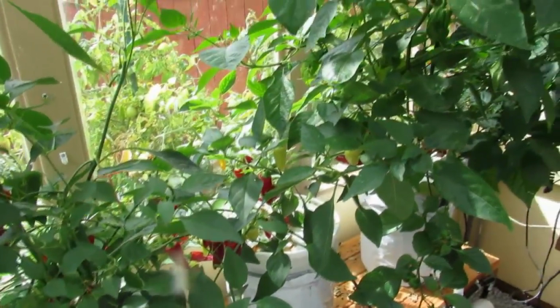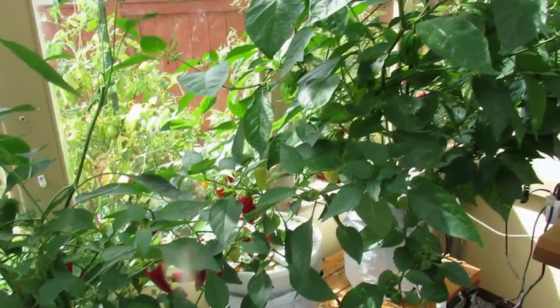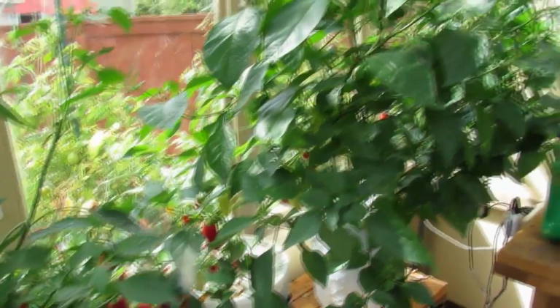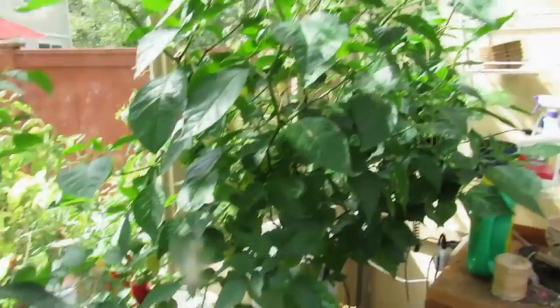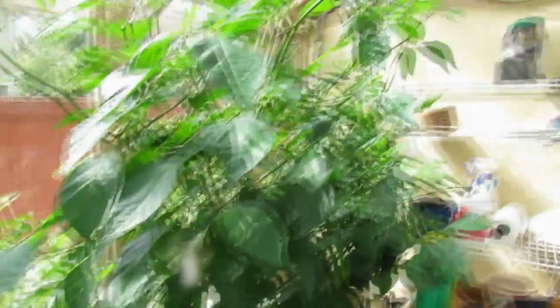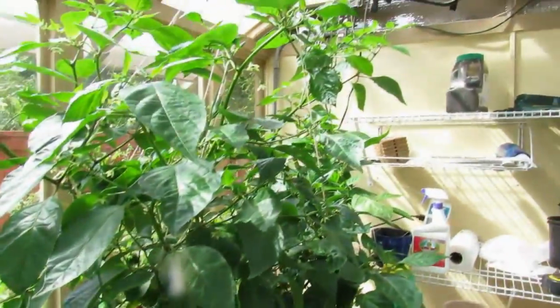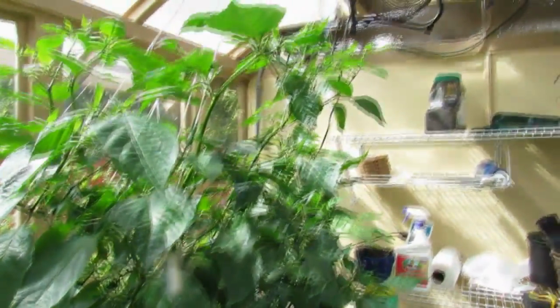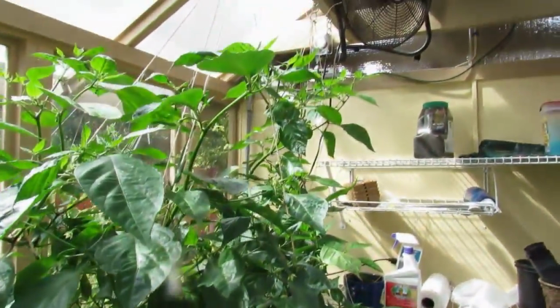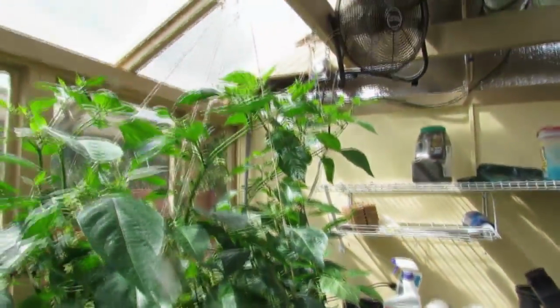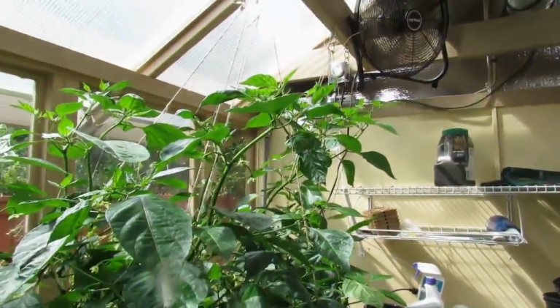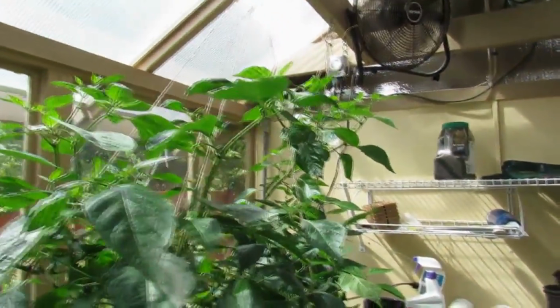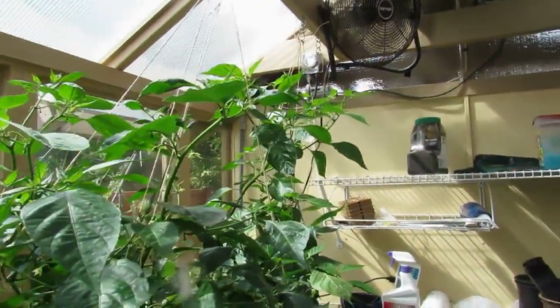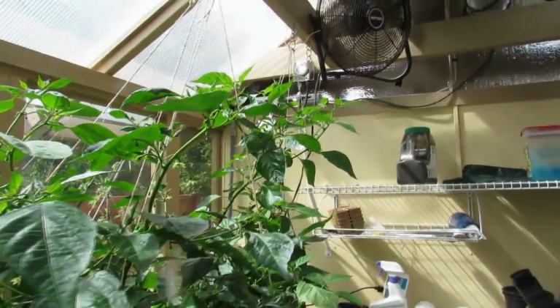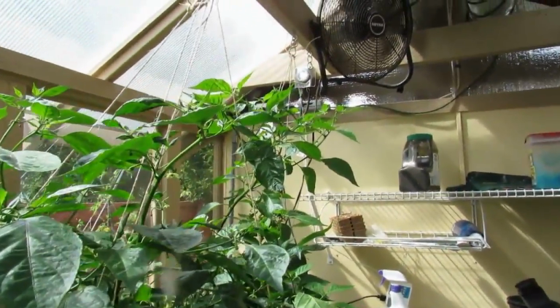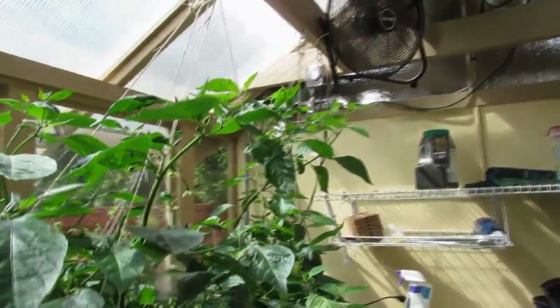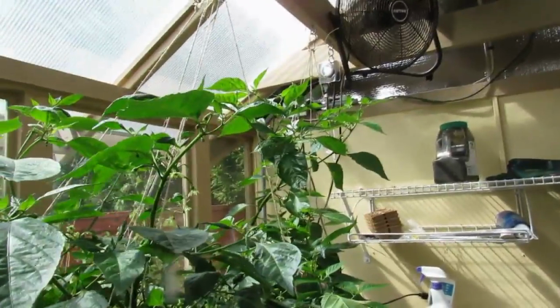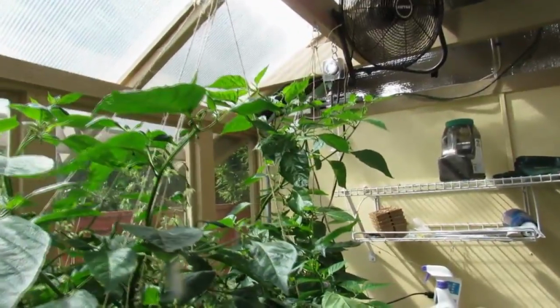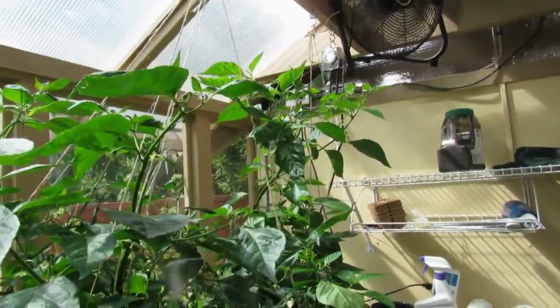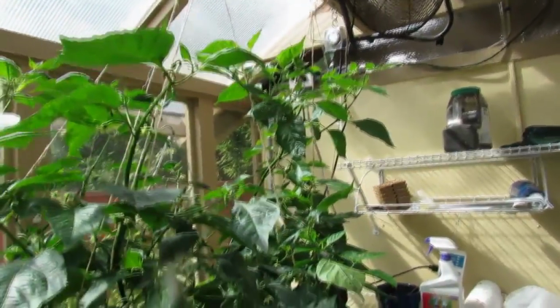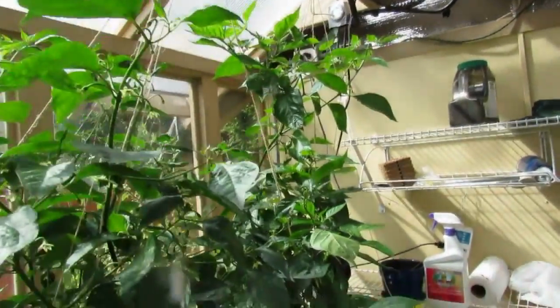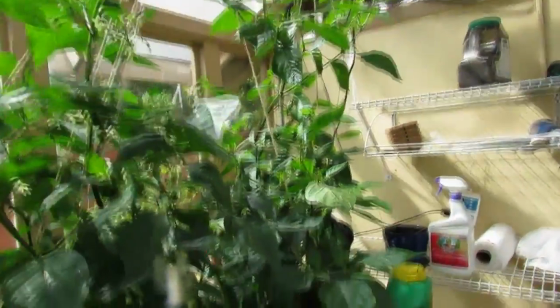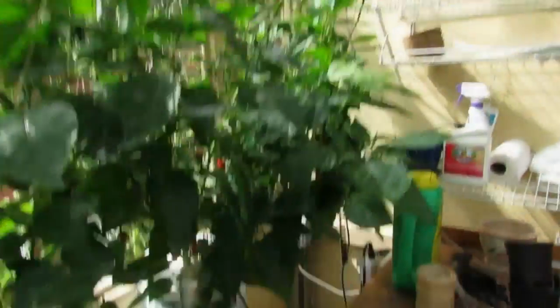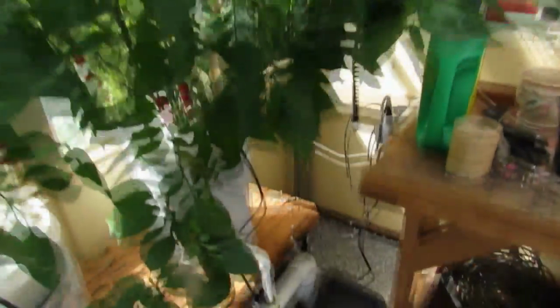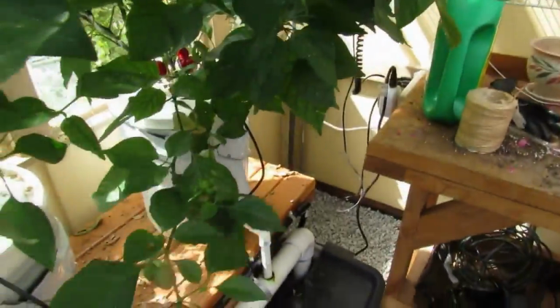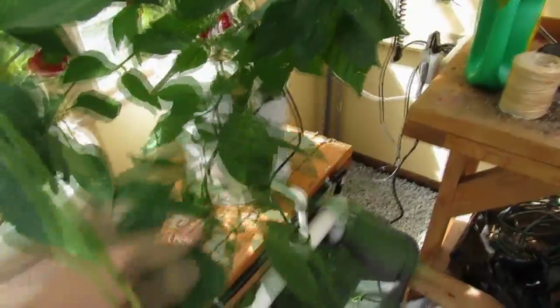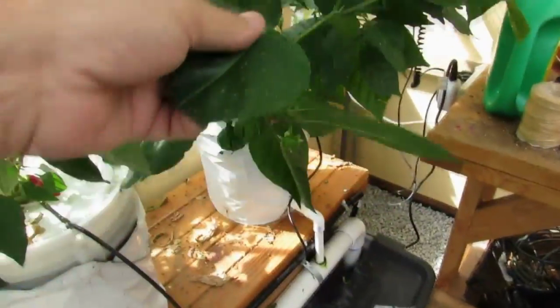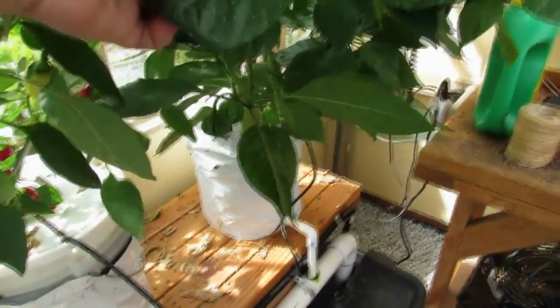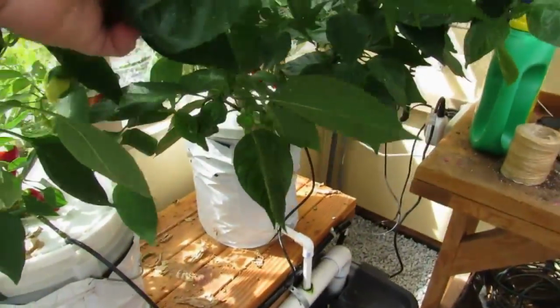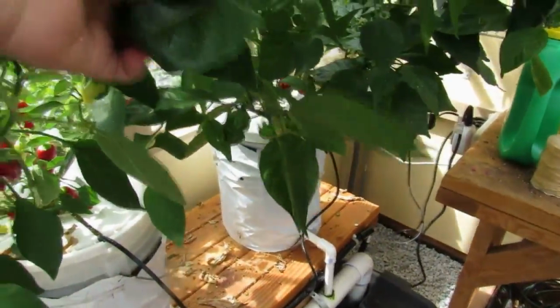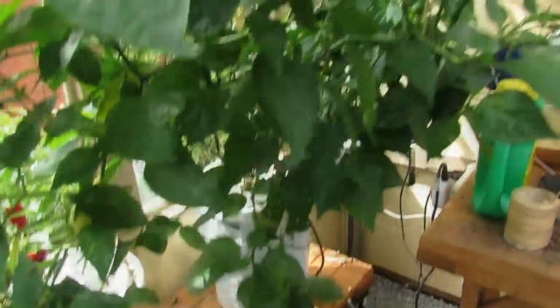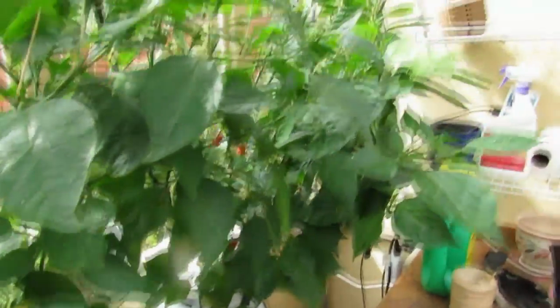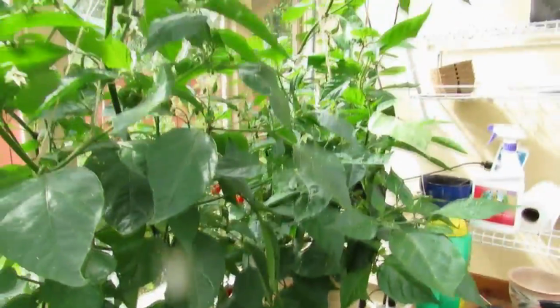But that's it, and it did exceedingly well — better than I had ever hoped. I never expected a scorpion plant to get as big and as huge as this thing has gotten. Just amazing. One season.